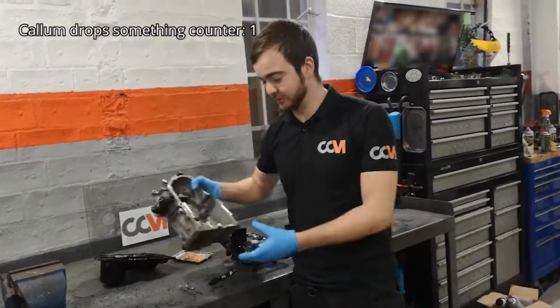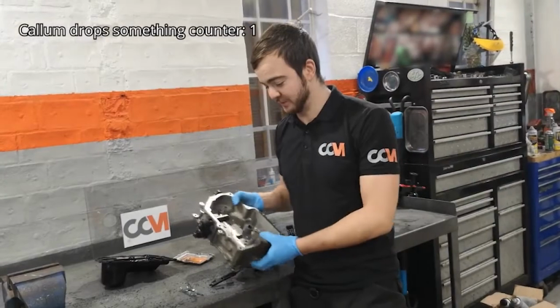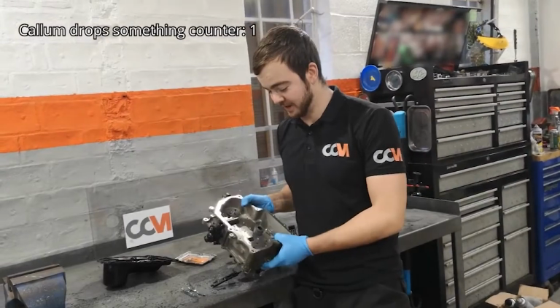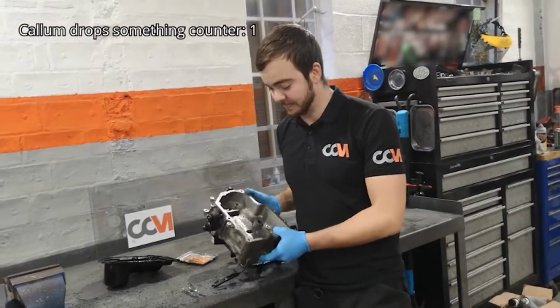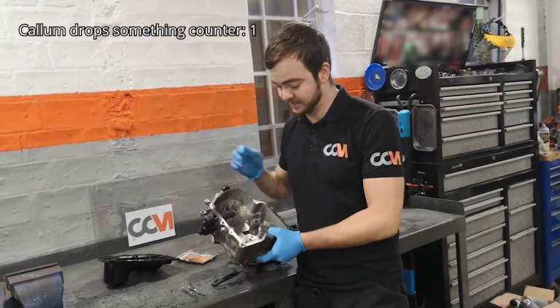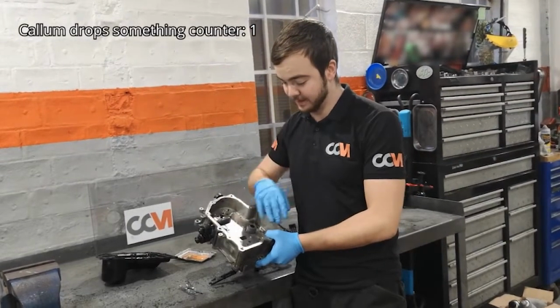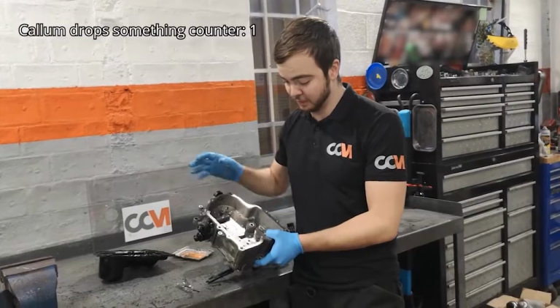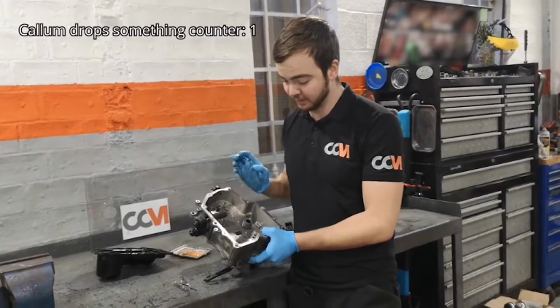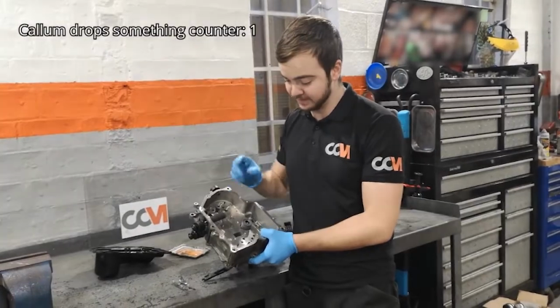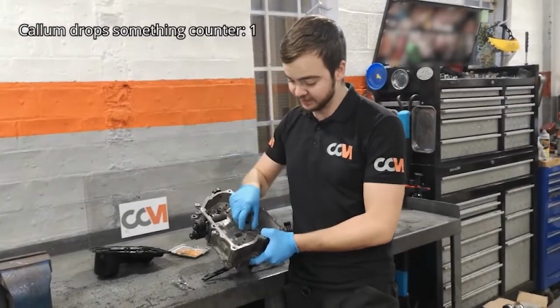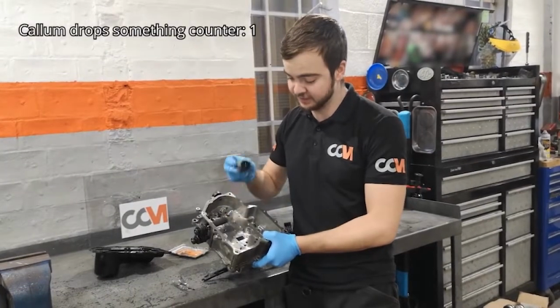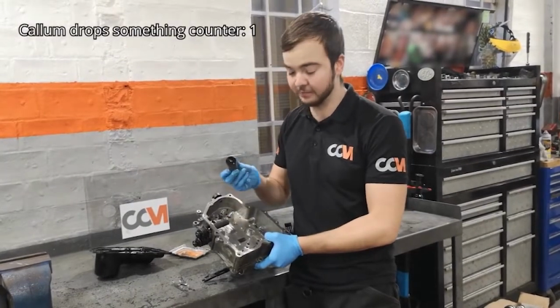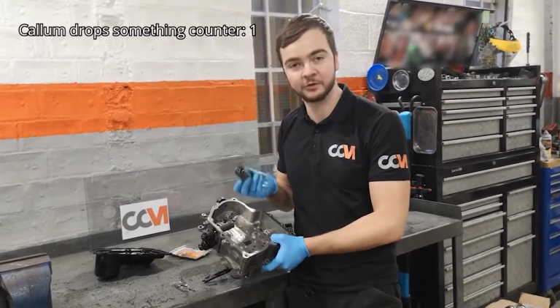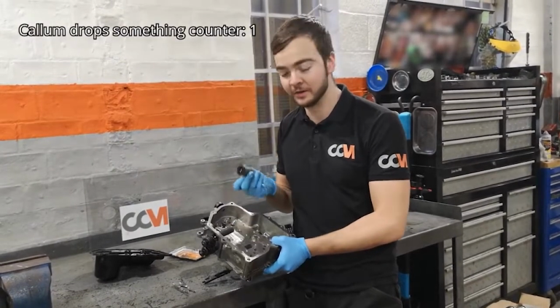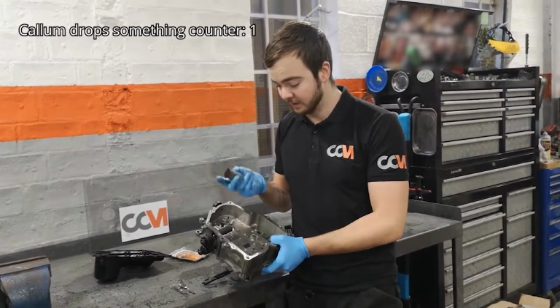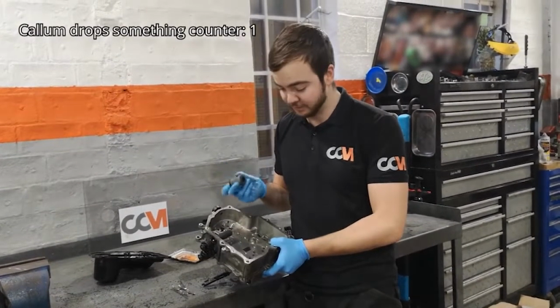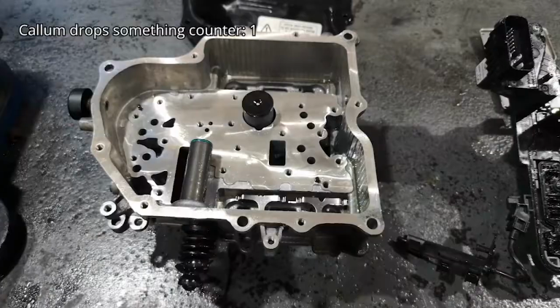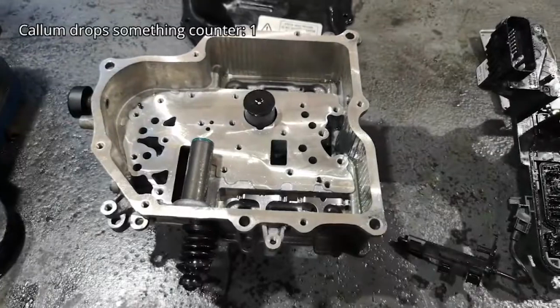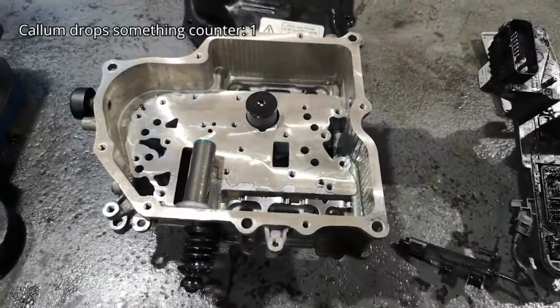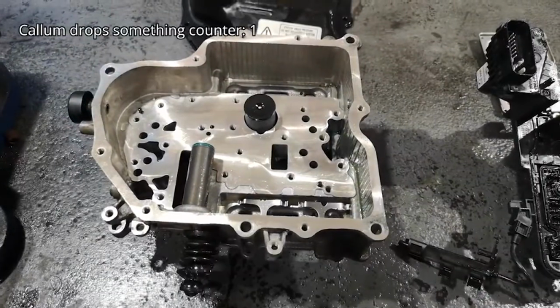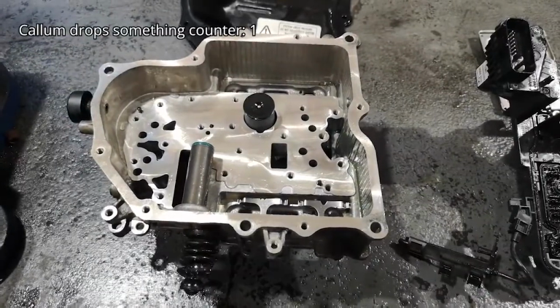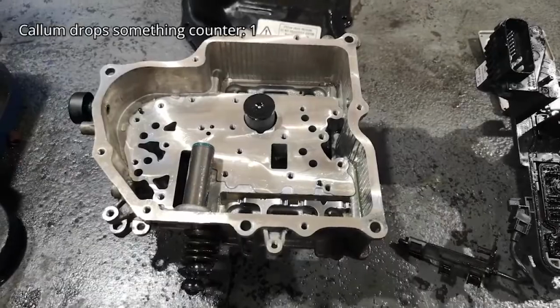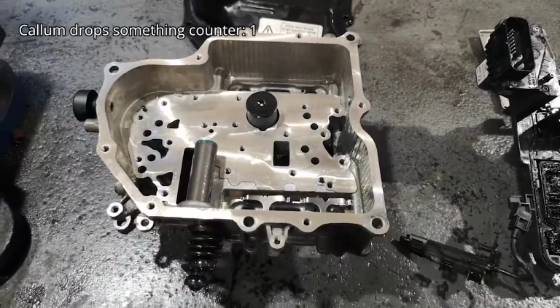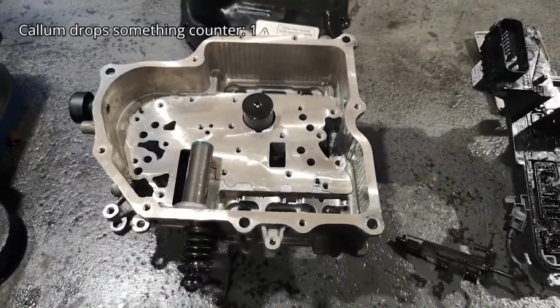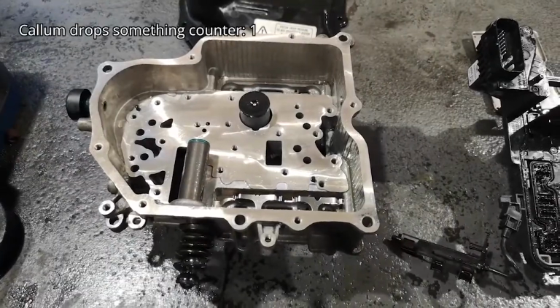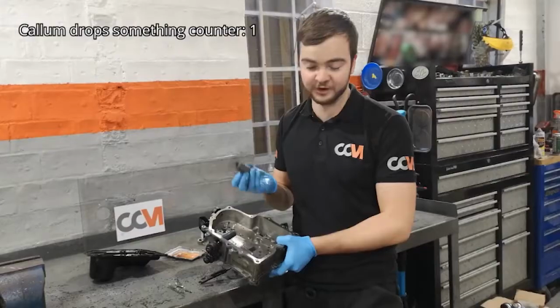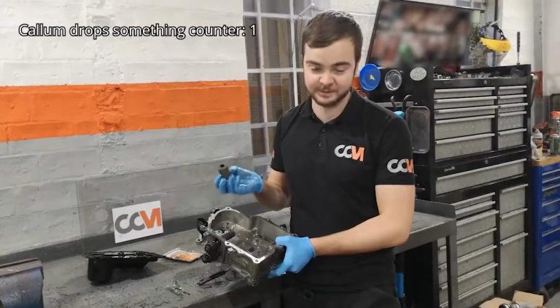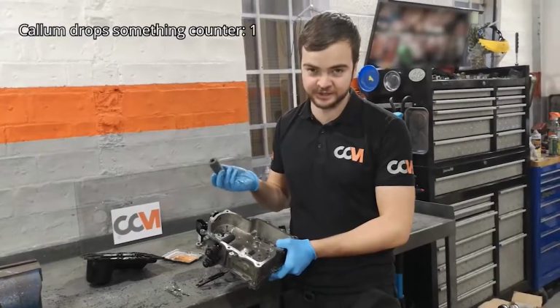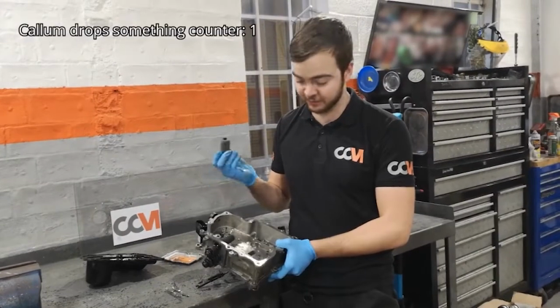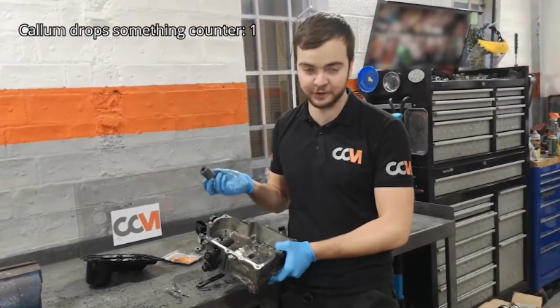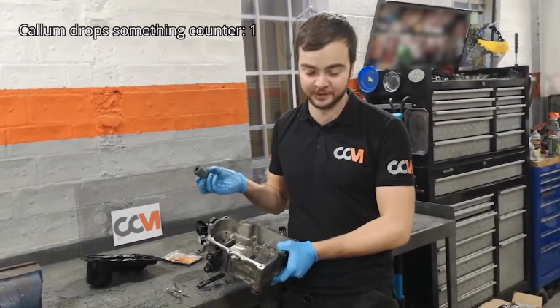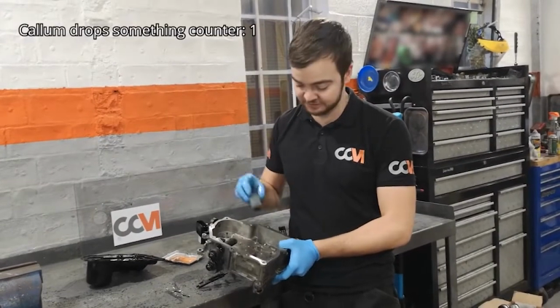Also, this is your main block. Inside here you do have a filter. Unlike most serviceable items, this is not a serviceable item and it shouldn't really need to be changed, provided you don't come into any issues.